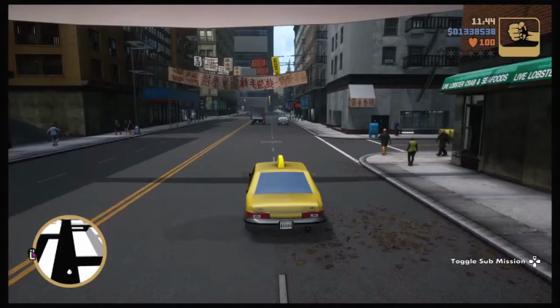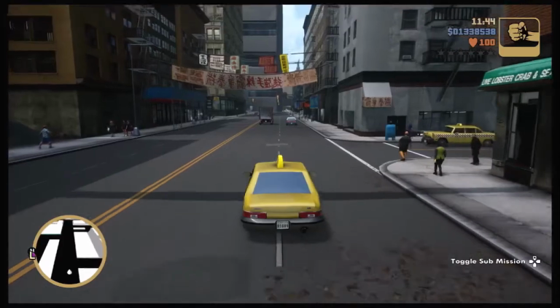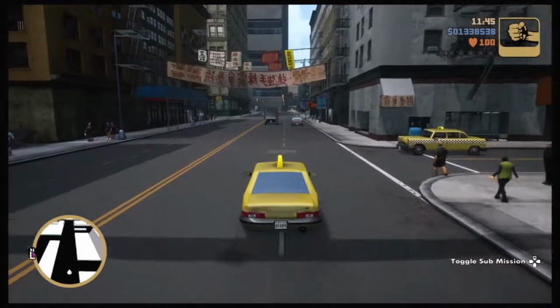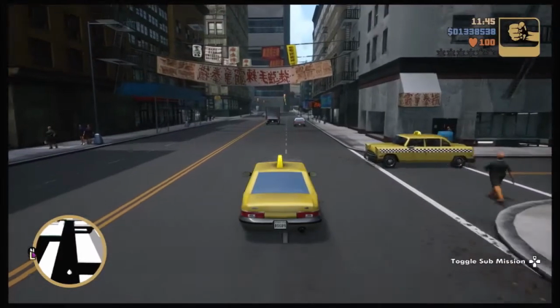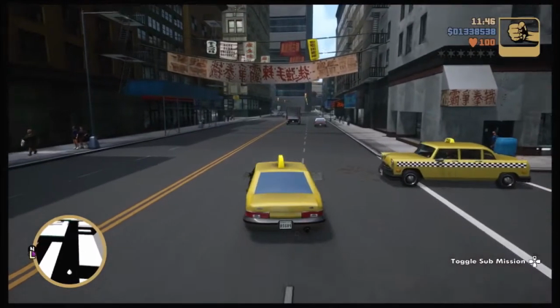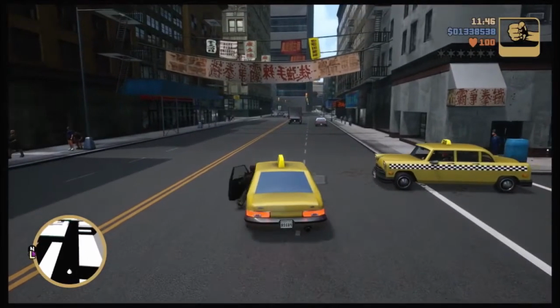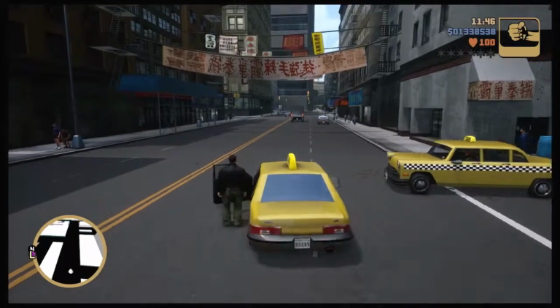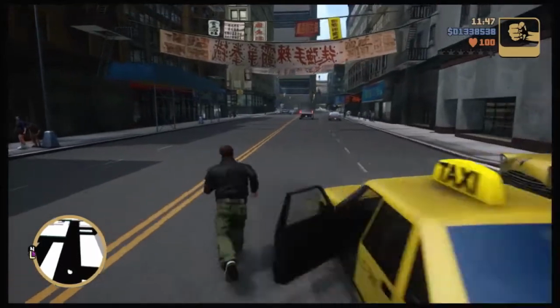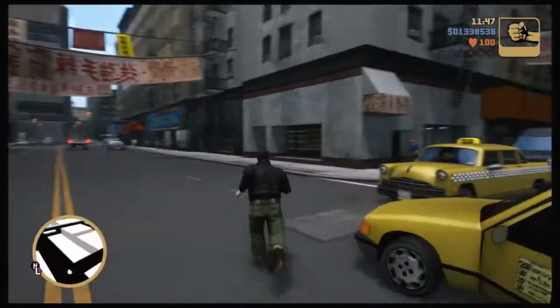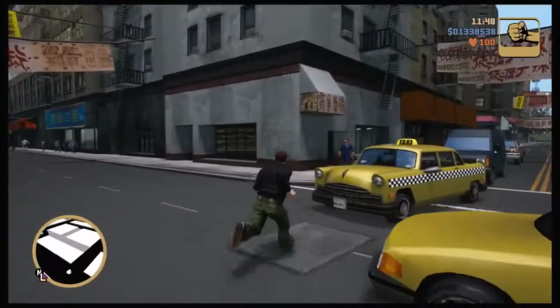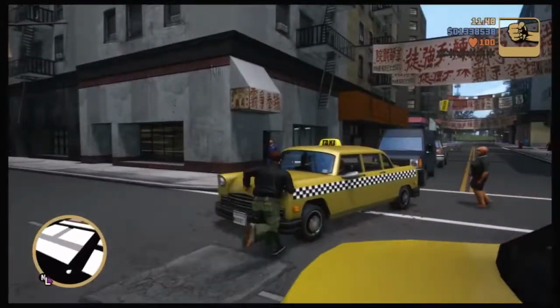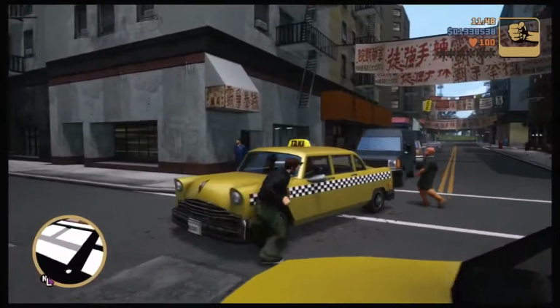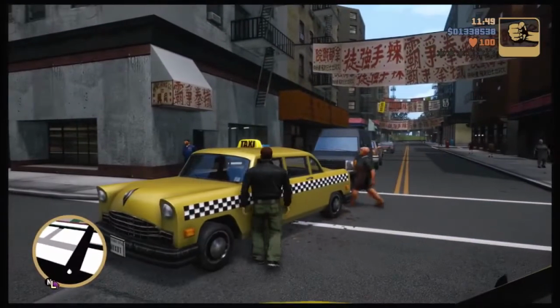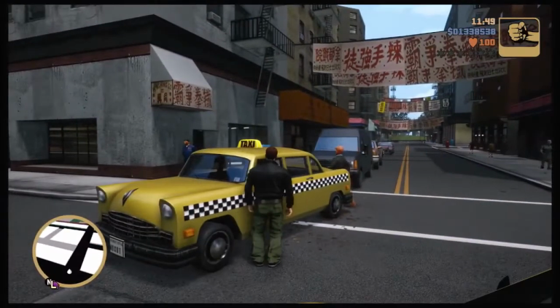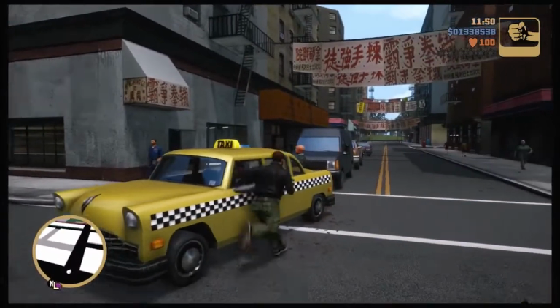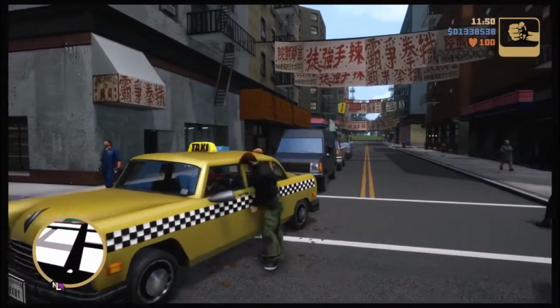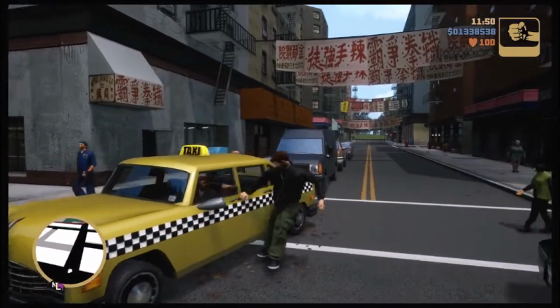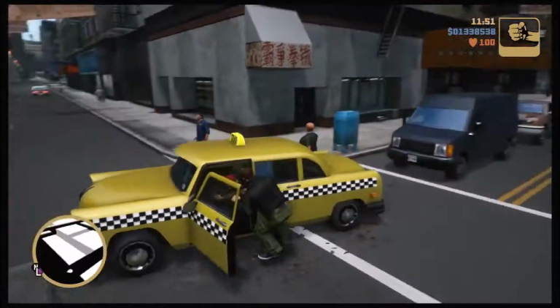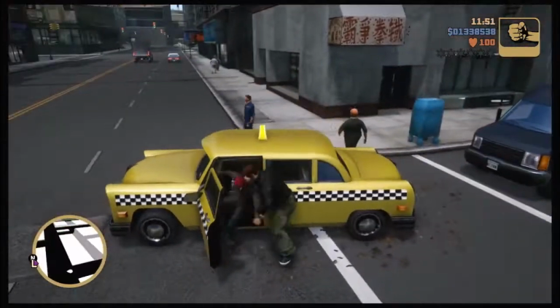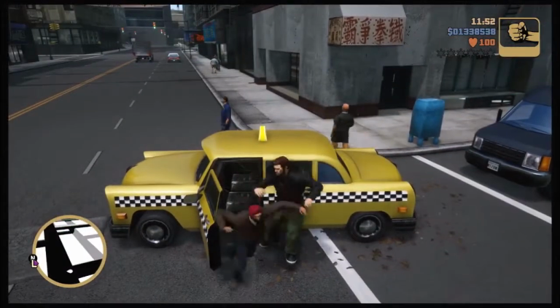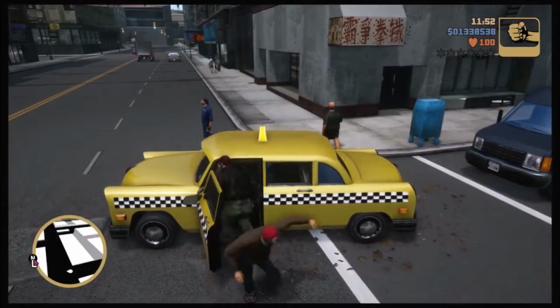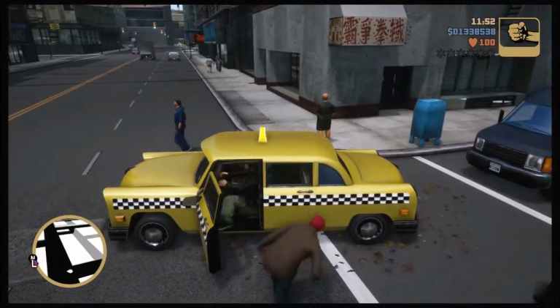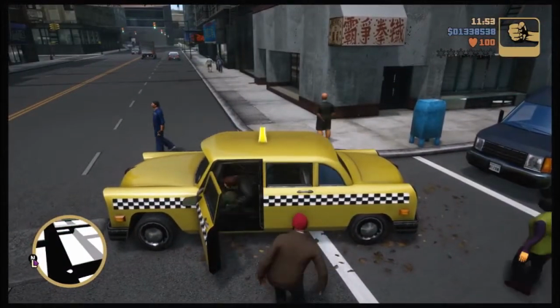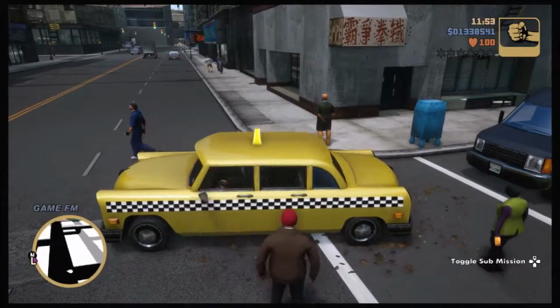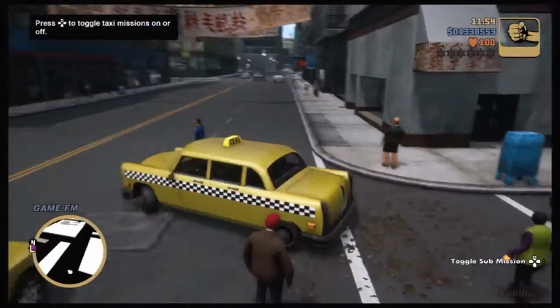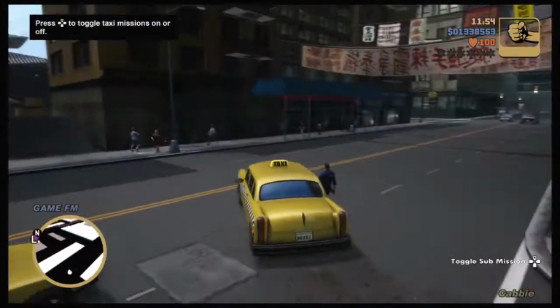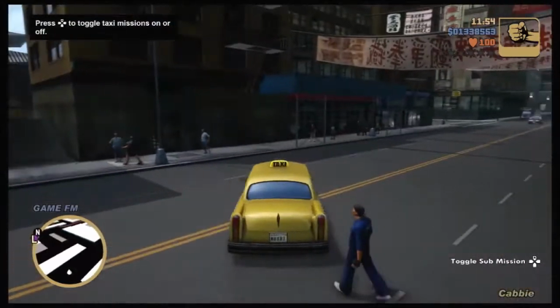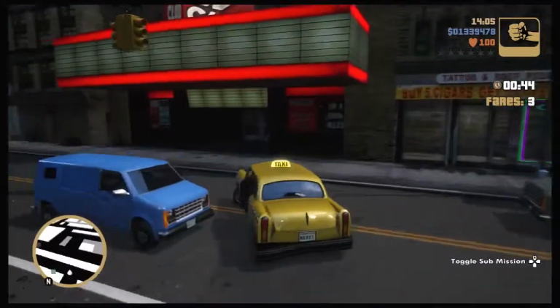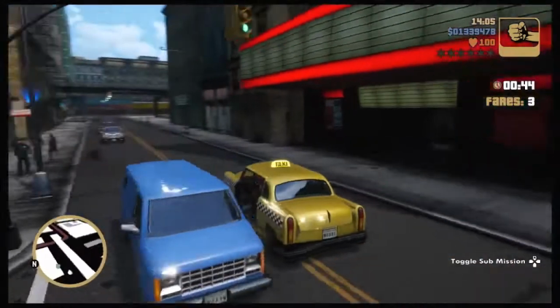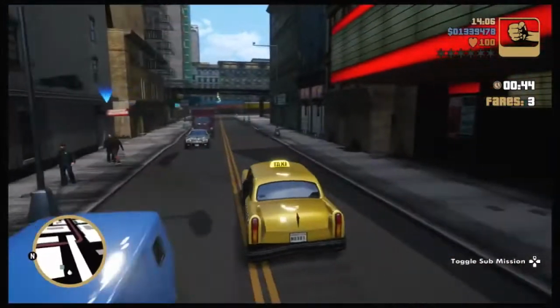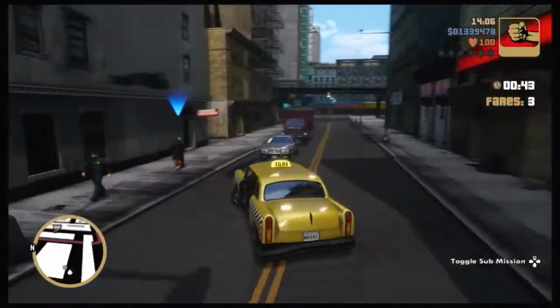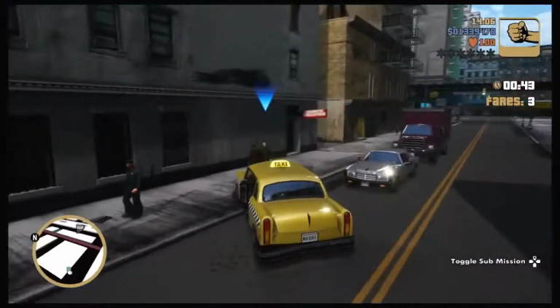The first thing you're going to want to do is get a taxi — any version of the taxi will do. Once you are in the taxi, press up on the D-pad to toggle the taxi missions on.